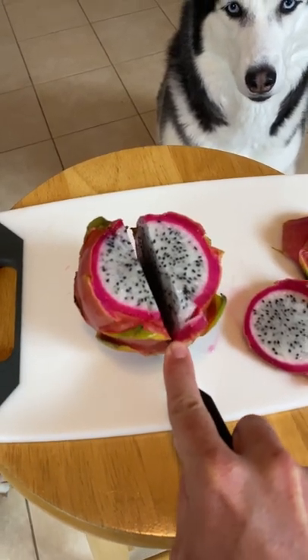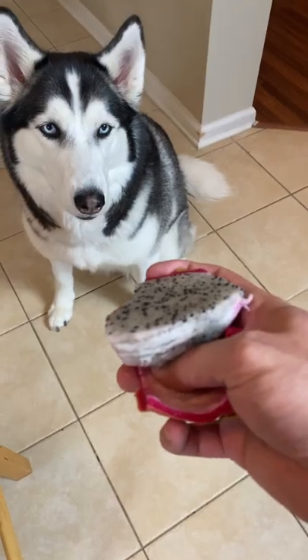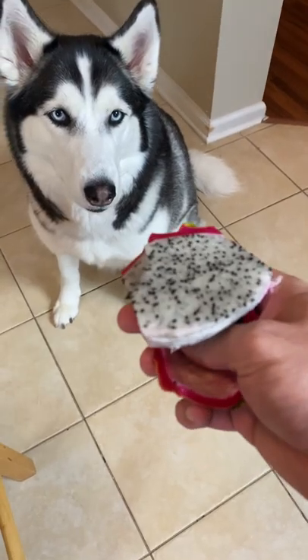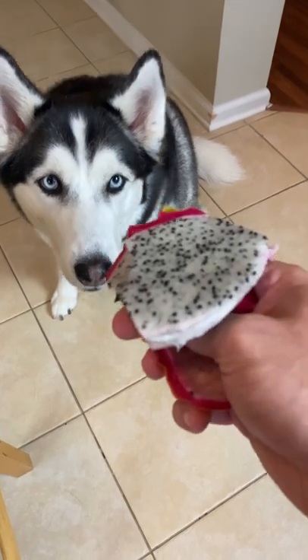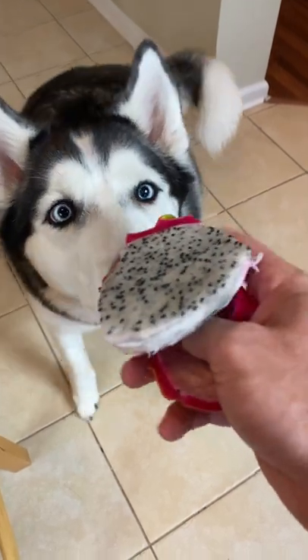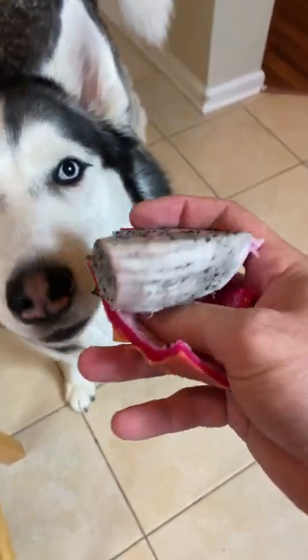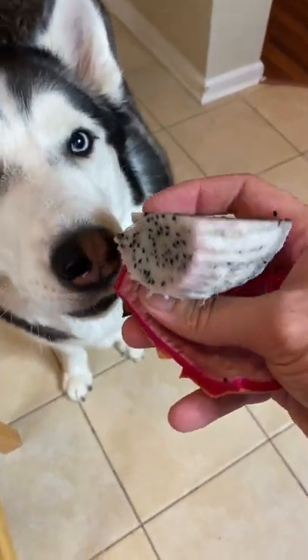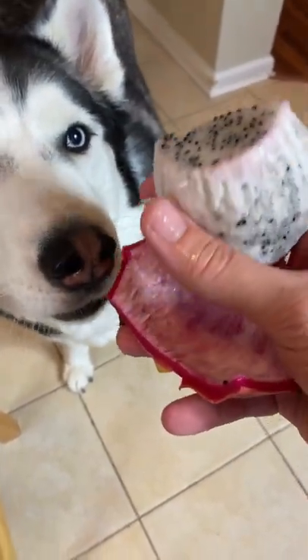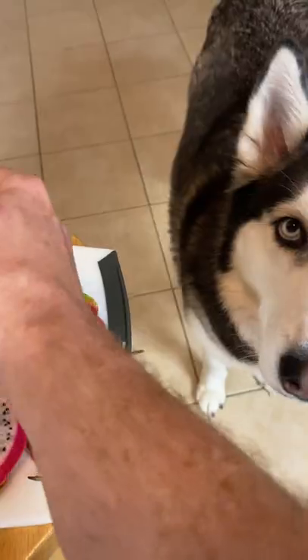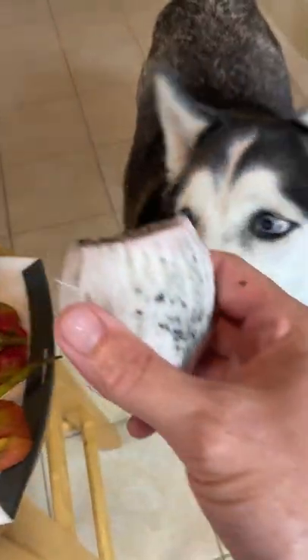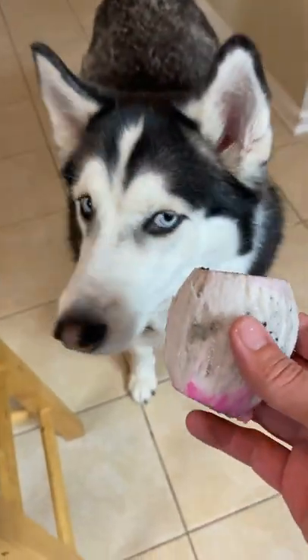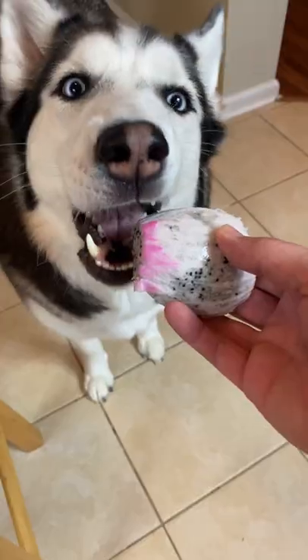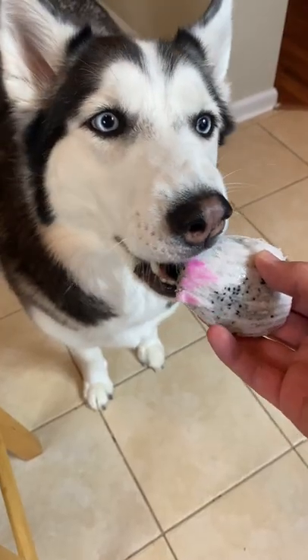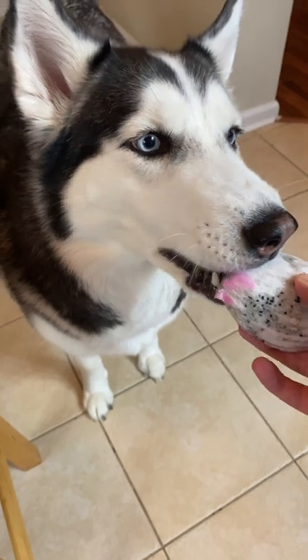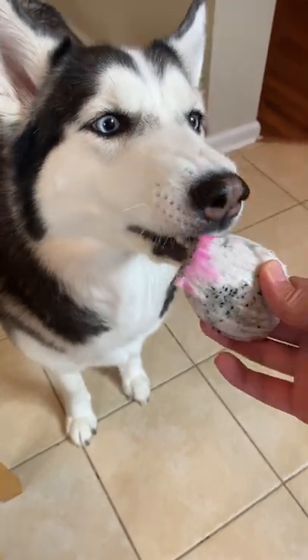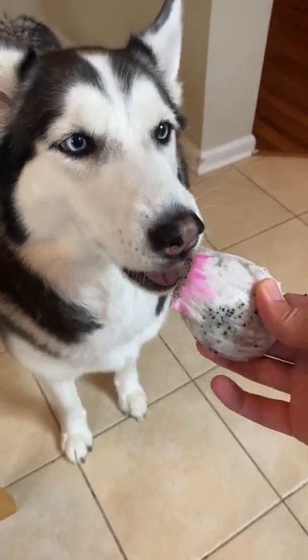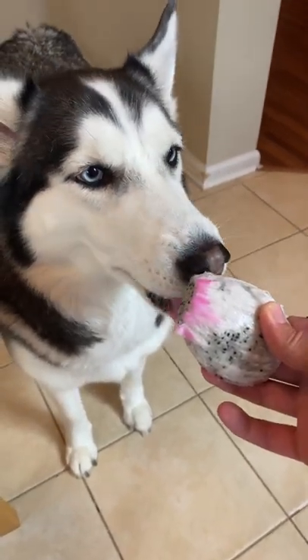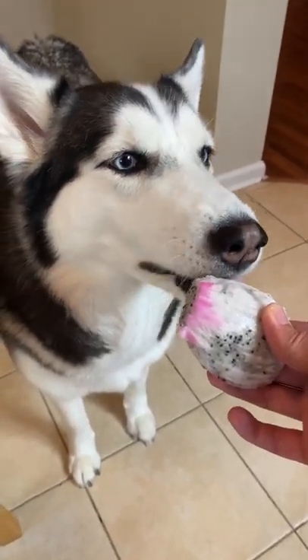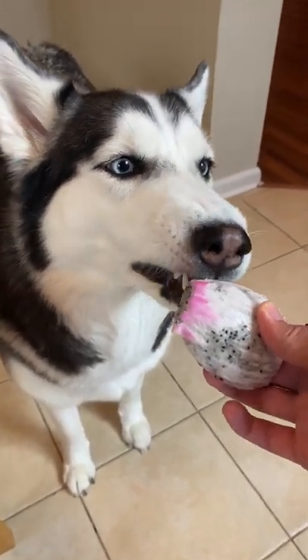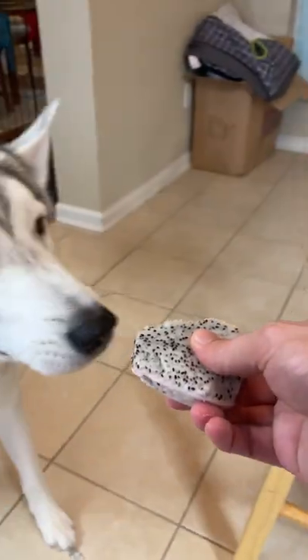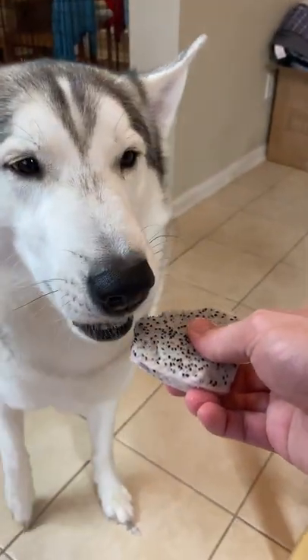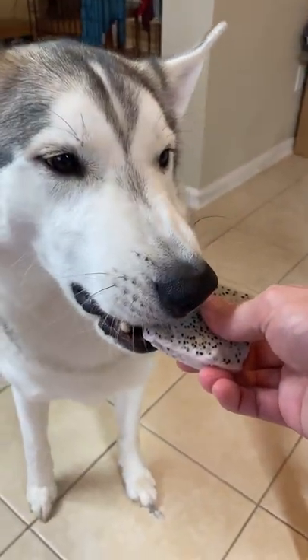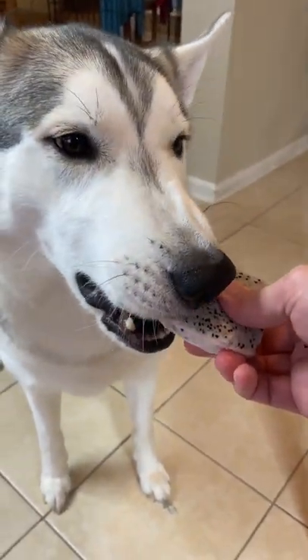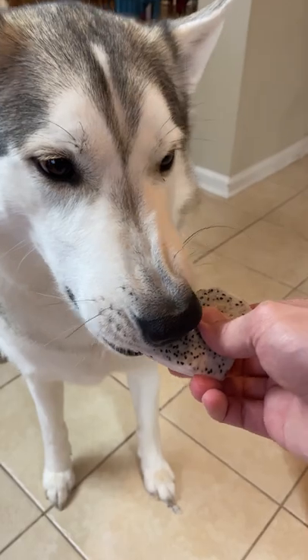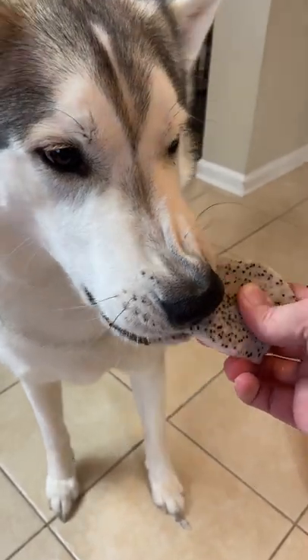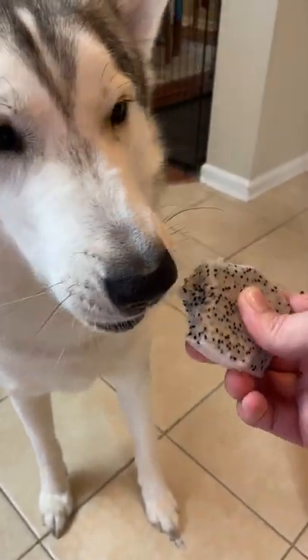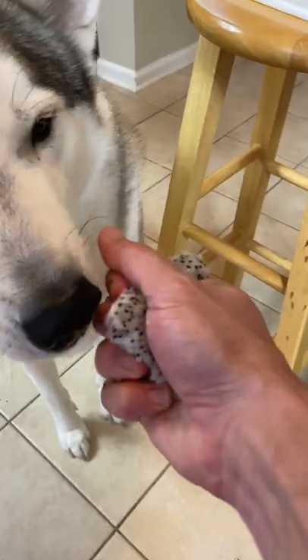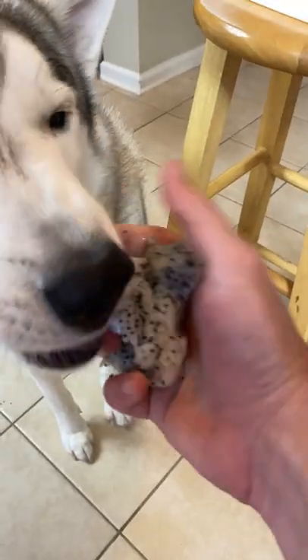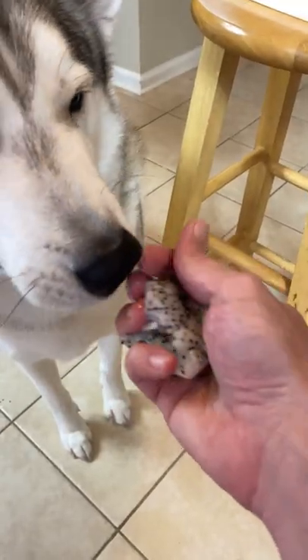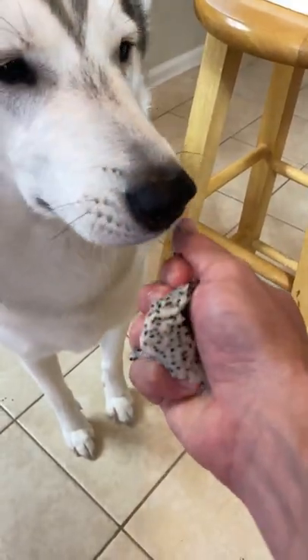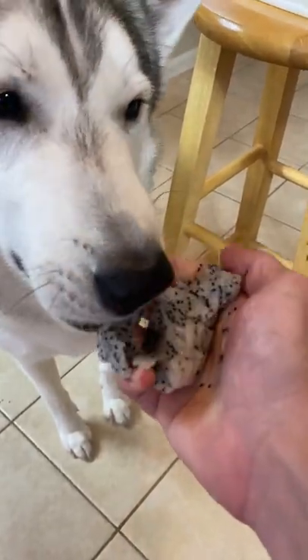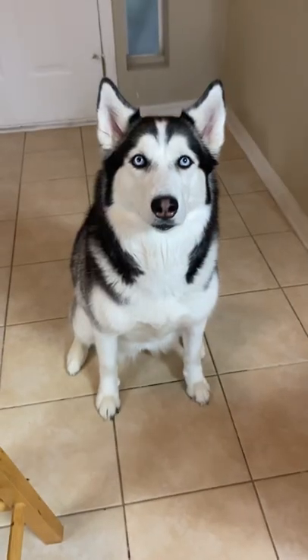Whoa, dude — look, it just comes entirely out of the shell! Yeah, you want to try that? What does it taste like? Does it look like dragons? You want to try this? Whoa! What did you think of that?